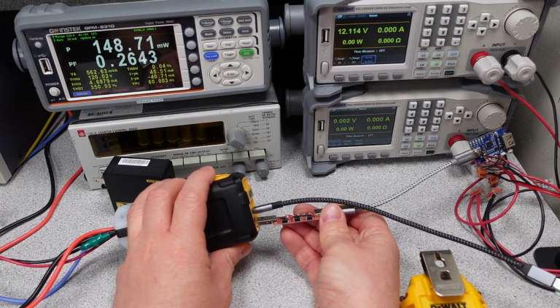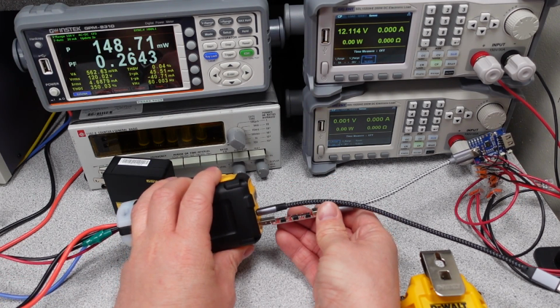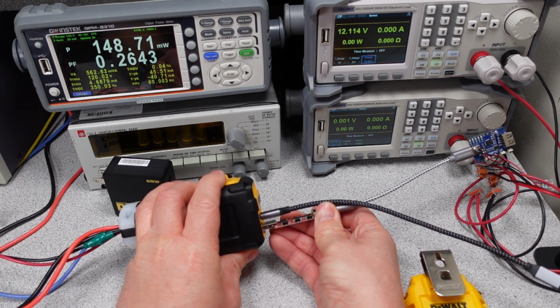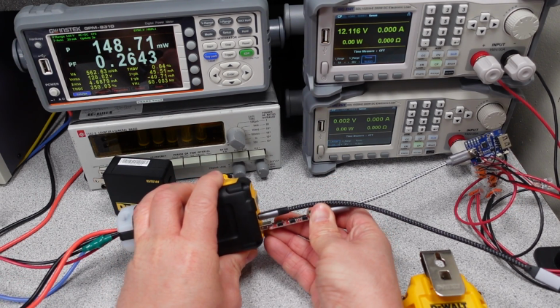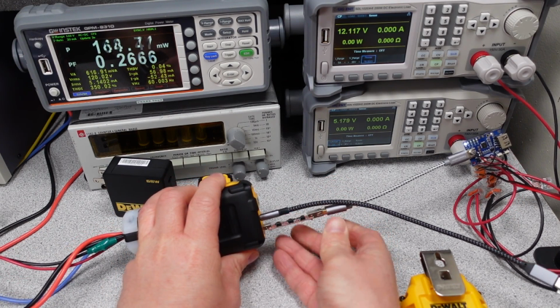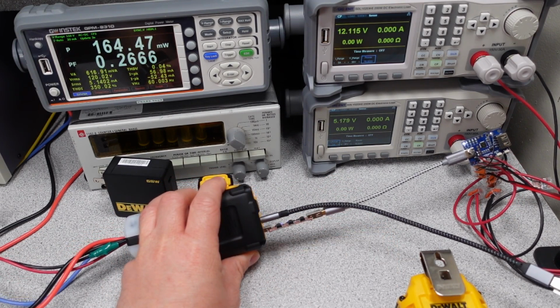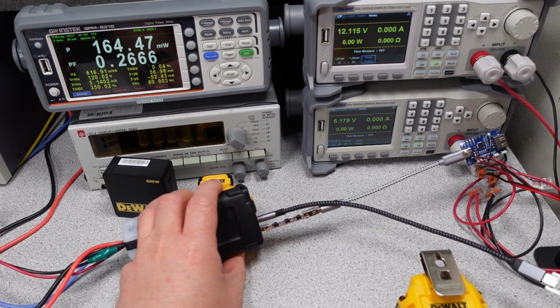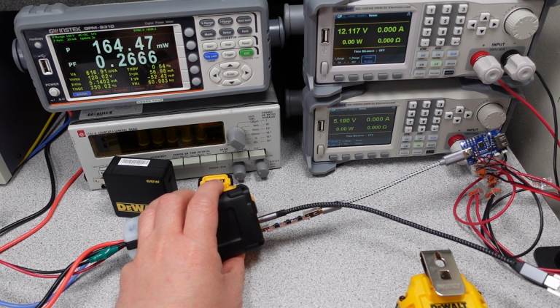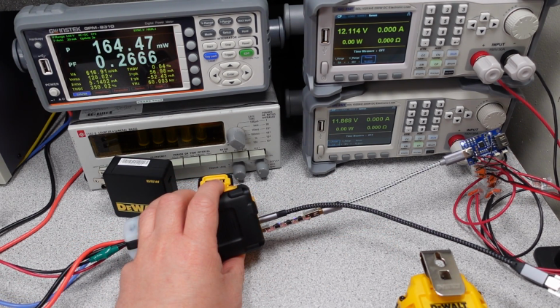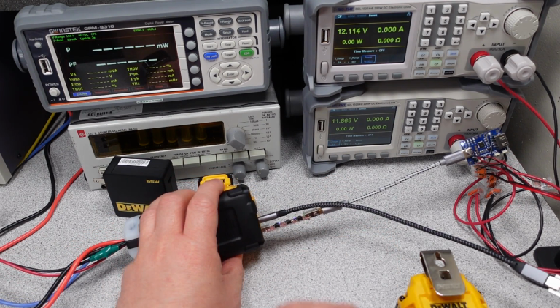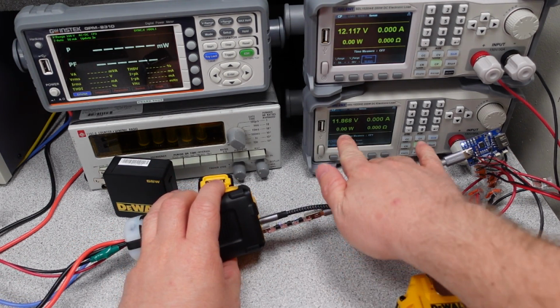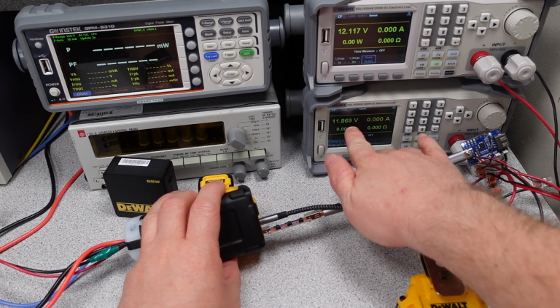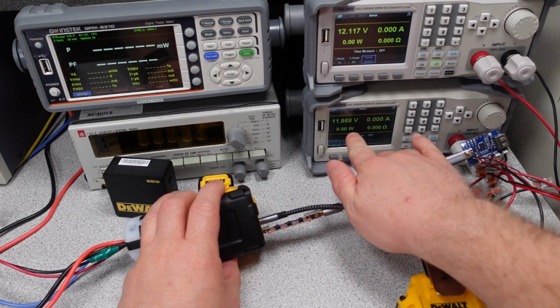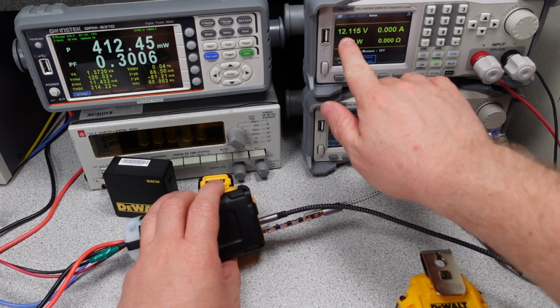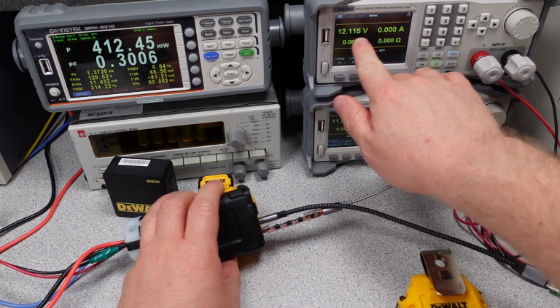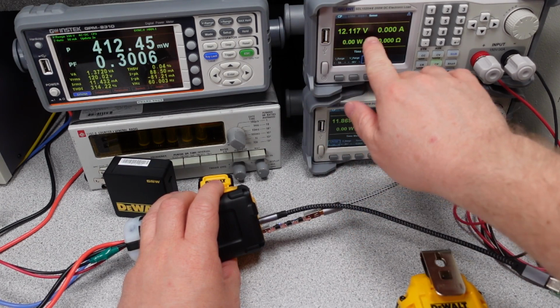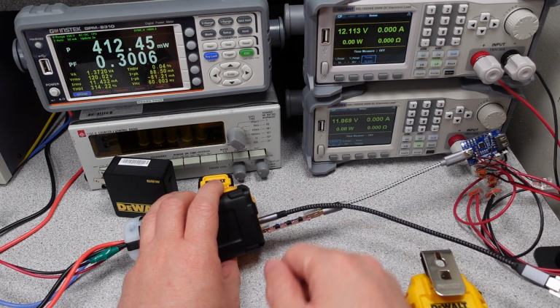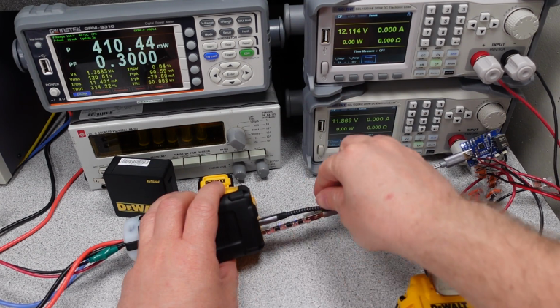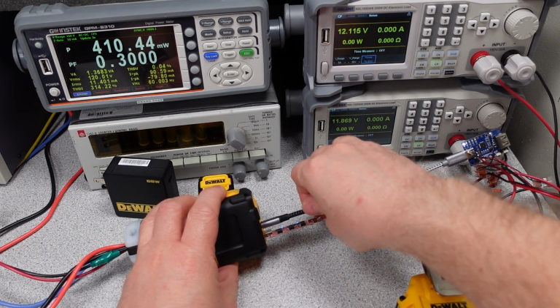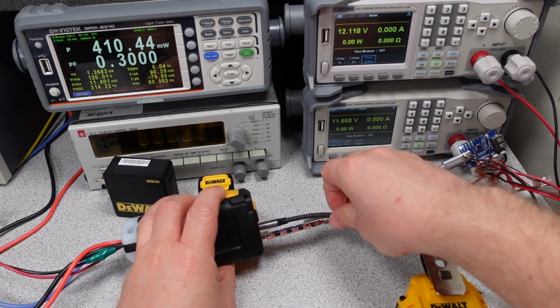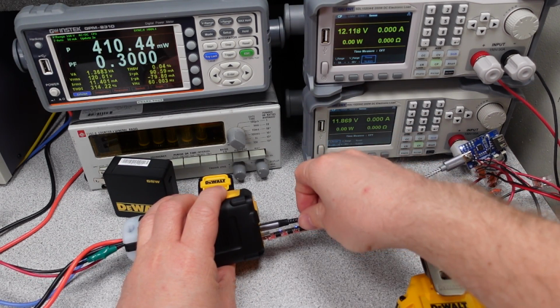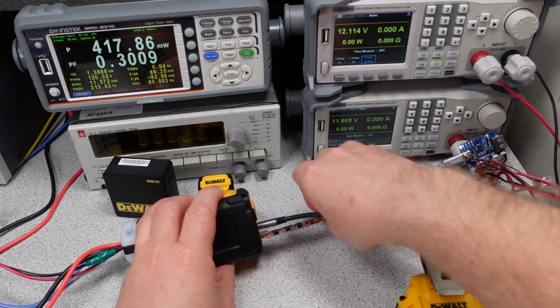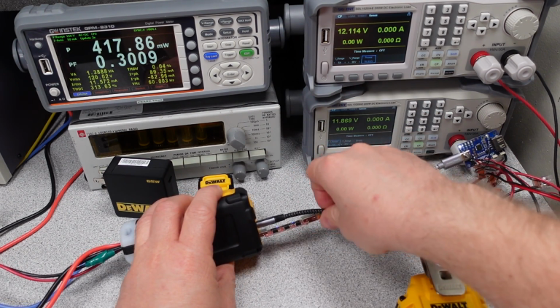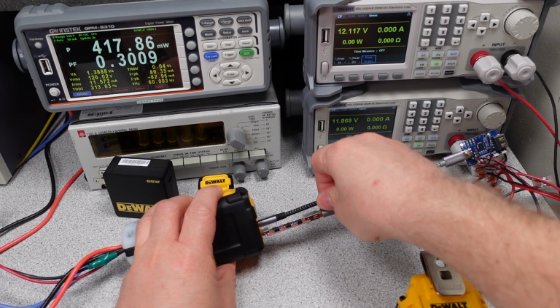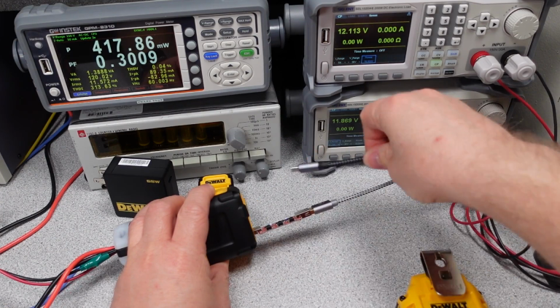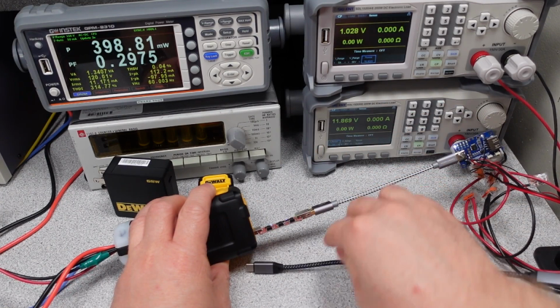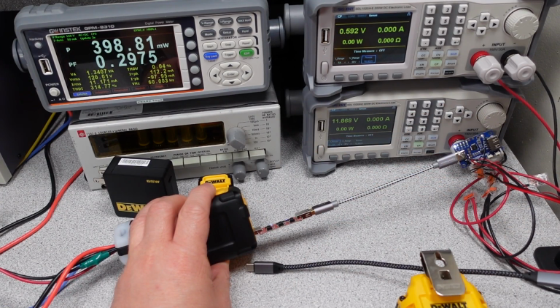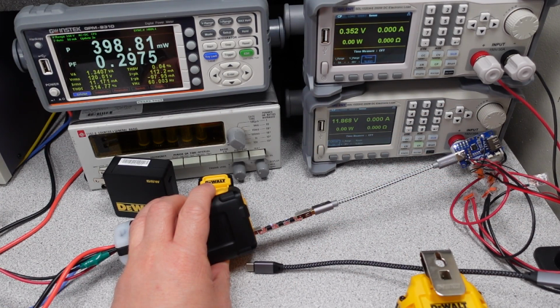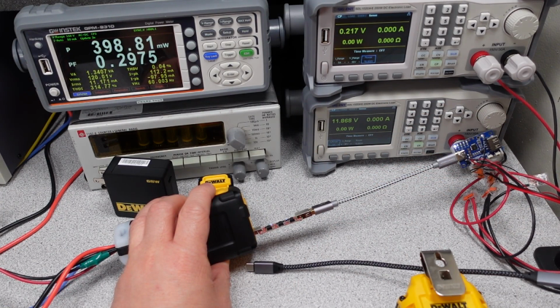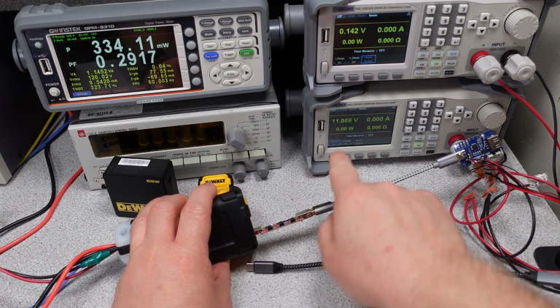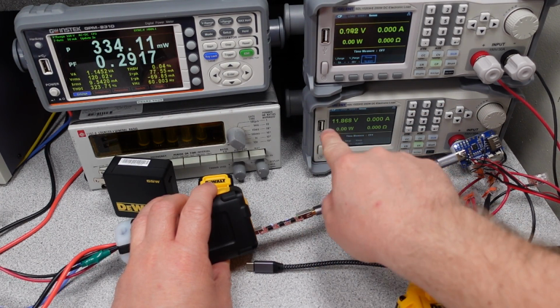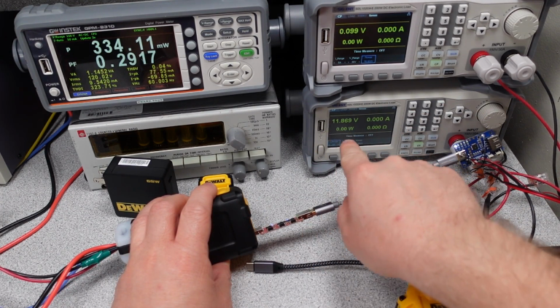All of these power adapters met the claimed Department of Energy Level 6 efficiency standard and the idle power level for their respective tiers. With the larger size of these adapters relative to their power levels, the surfaces stayed within a reasonable temperature range during operation. The output voltages from all of these power adapters were within USB specifications and stayed strong during all tests — when it says 20 volts, you get 20 volts.